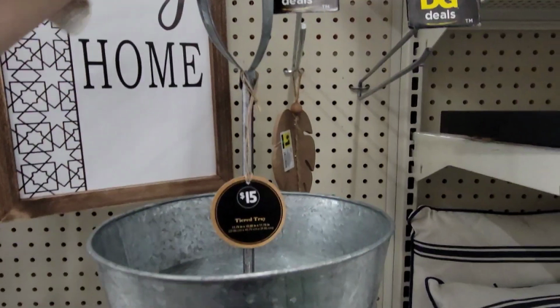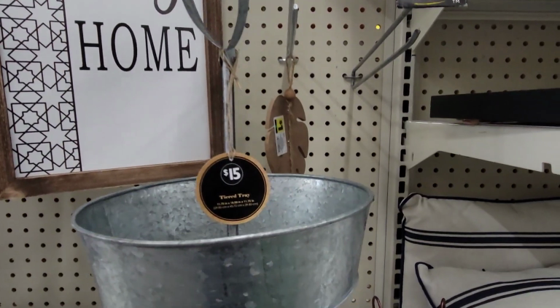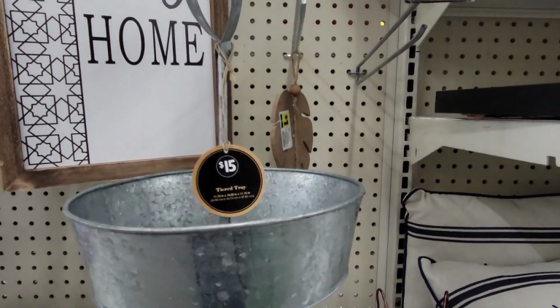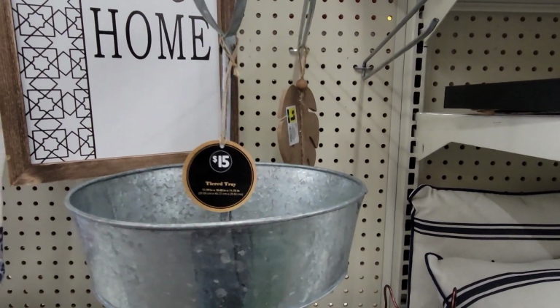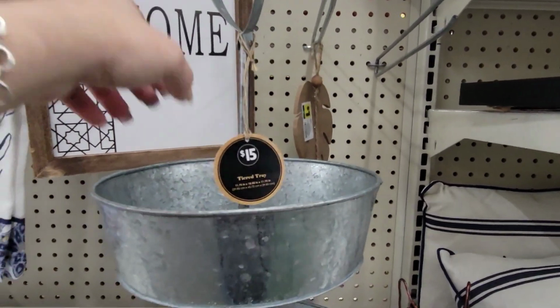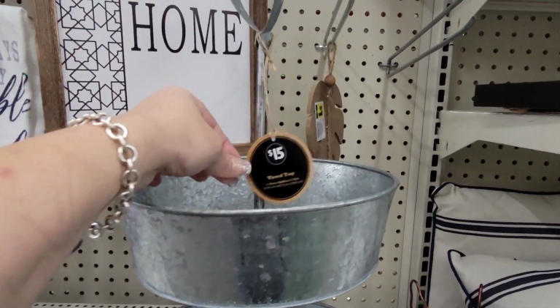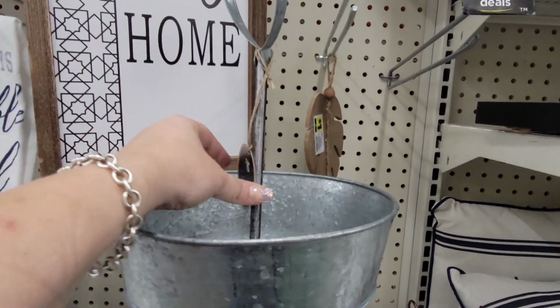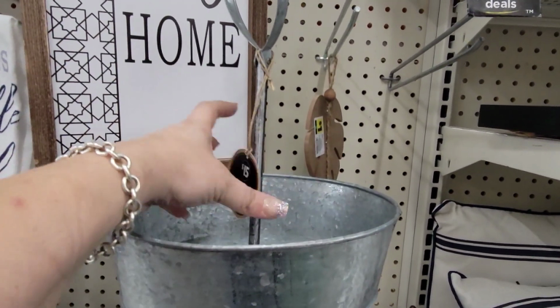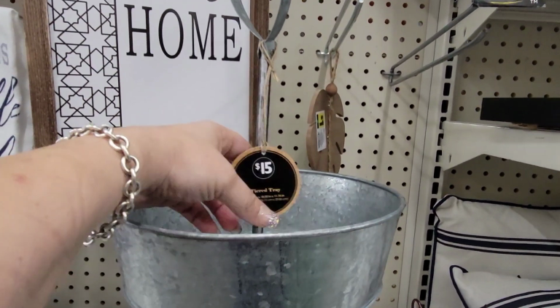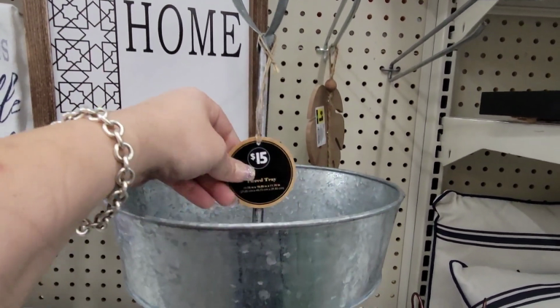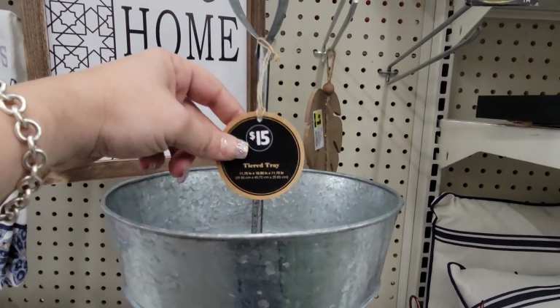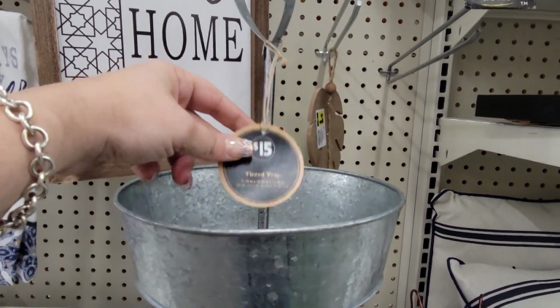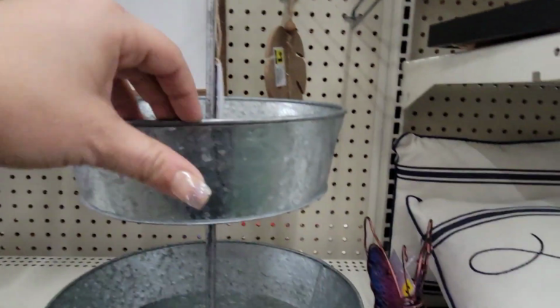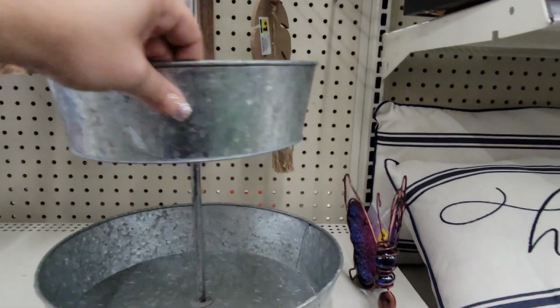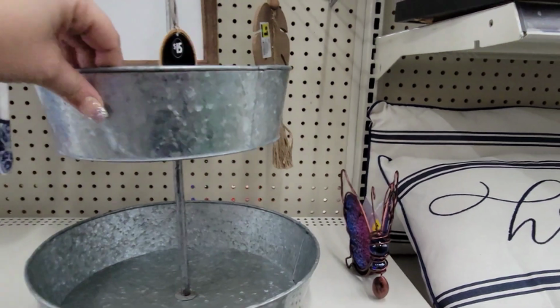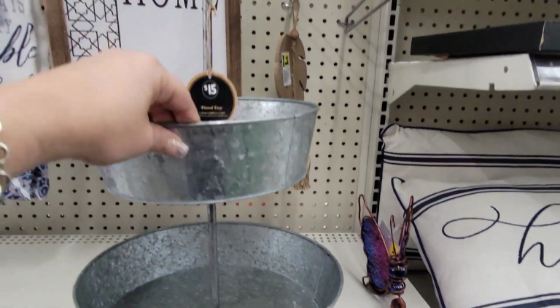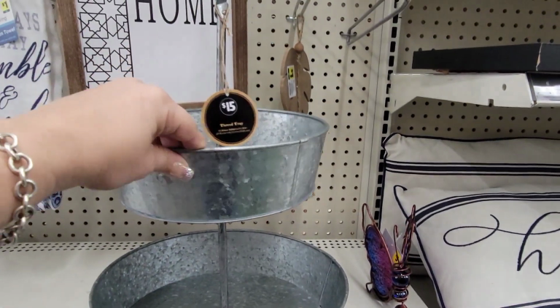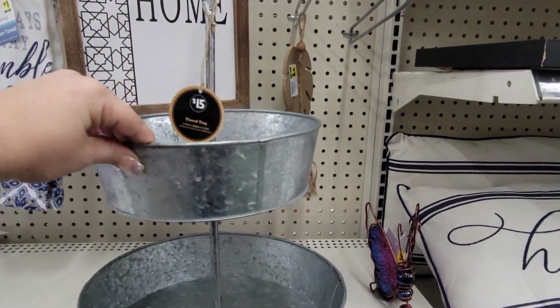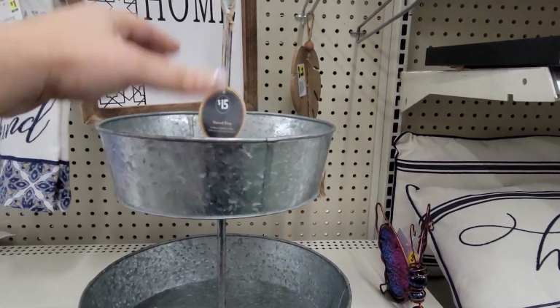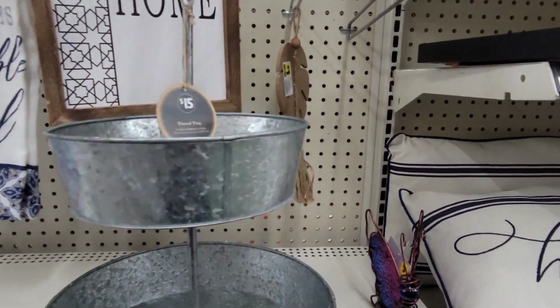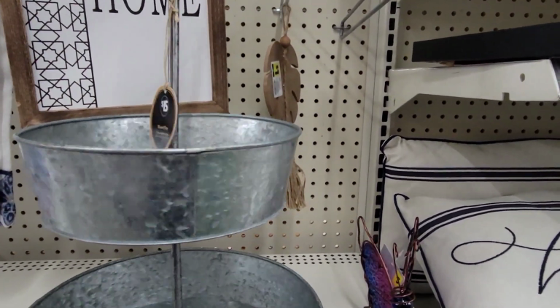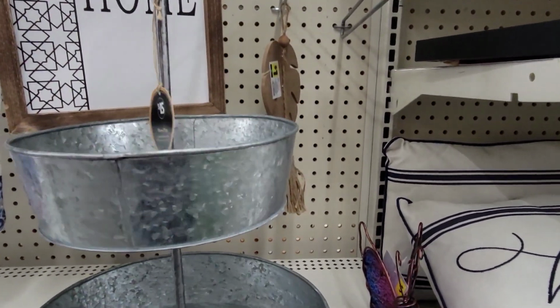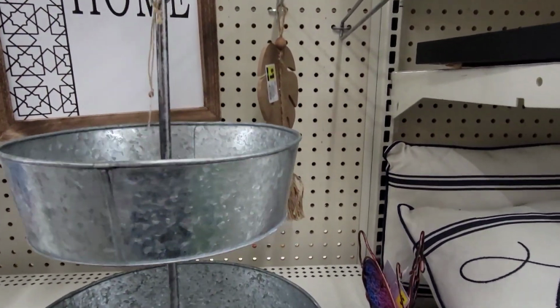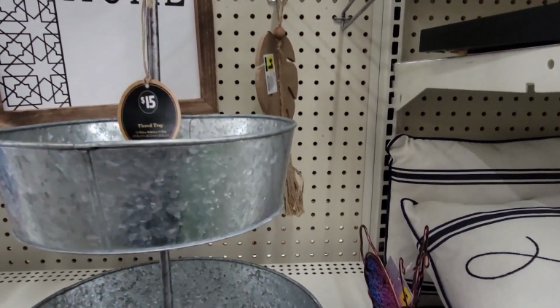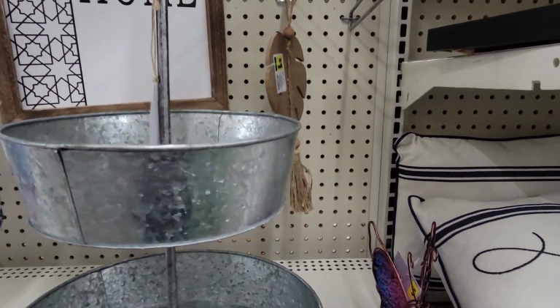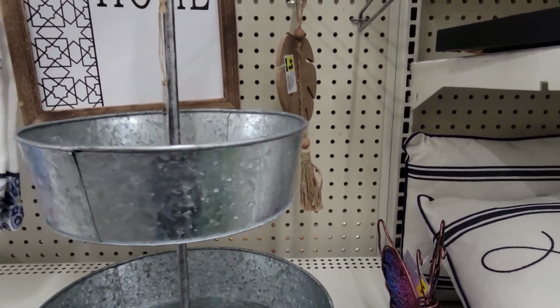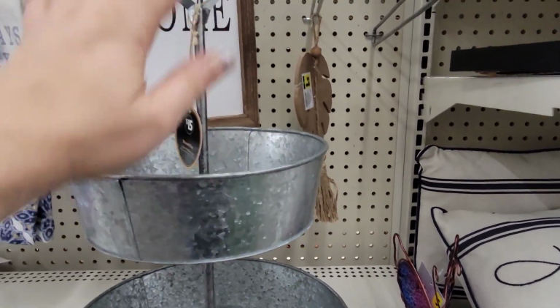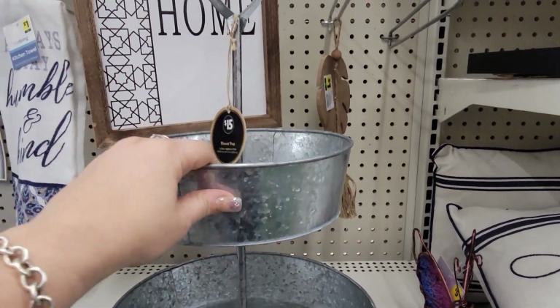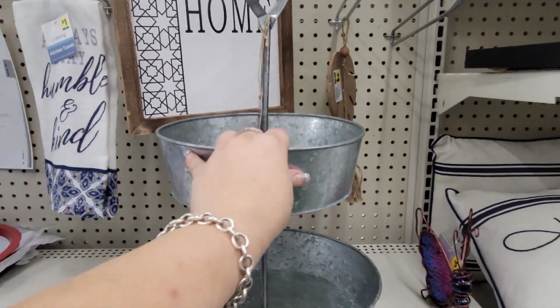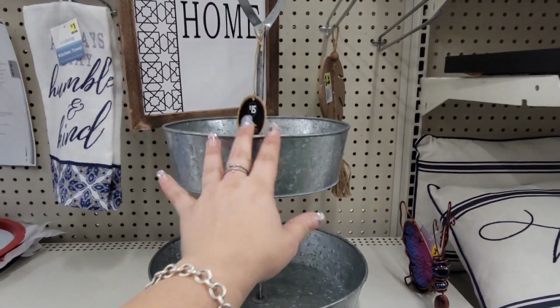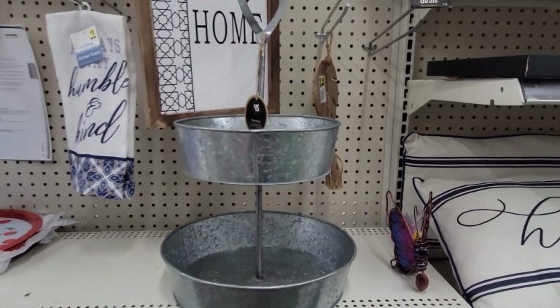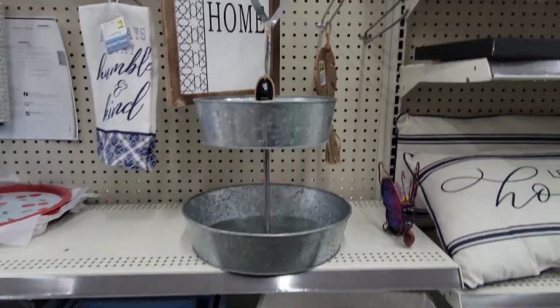Another new decor piece I'm finding is the $15 tiered tray. This is gorgeous, and this is a great deal because even at Michael's they are a lot more. I think this is really nice.